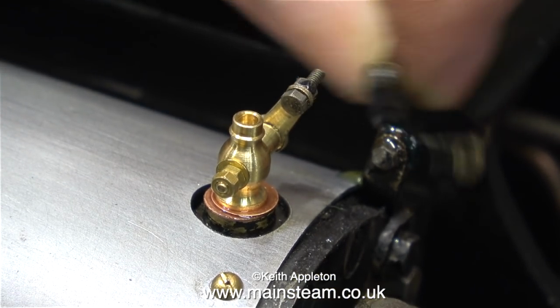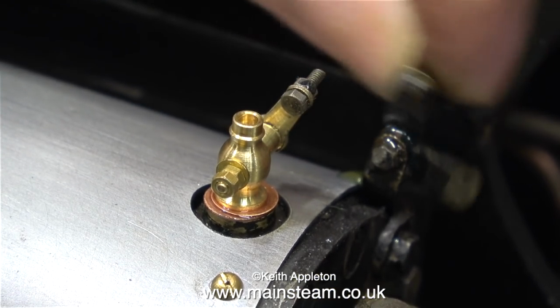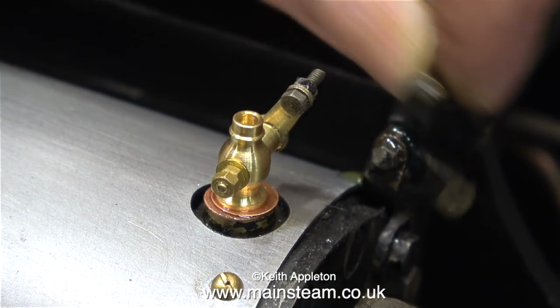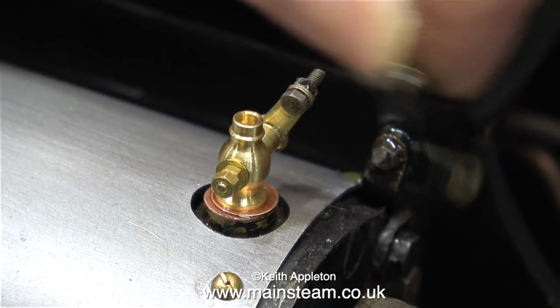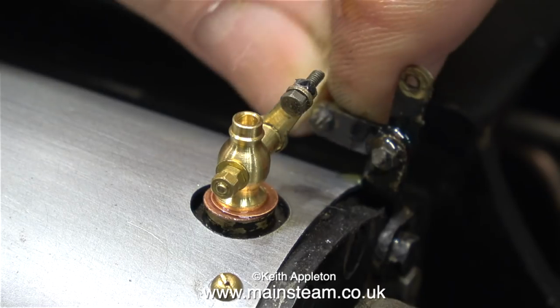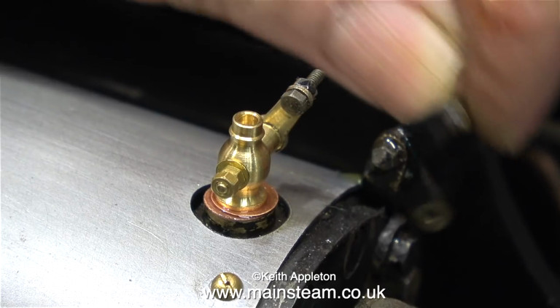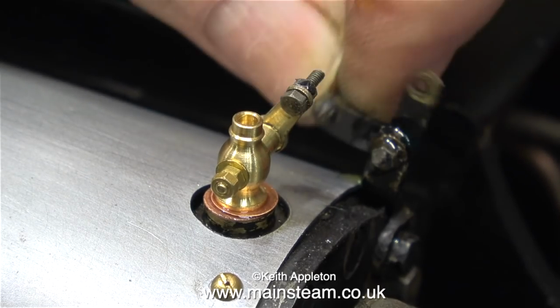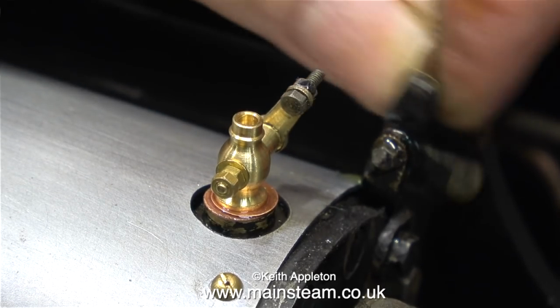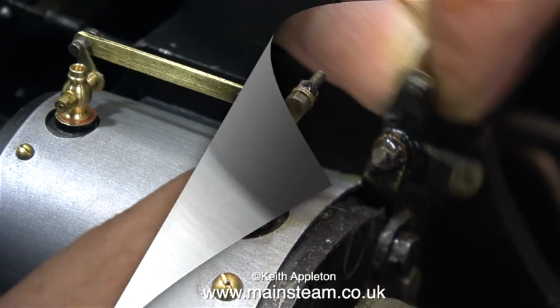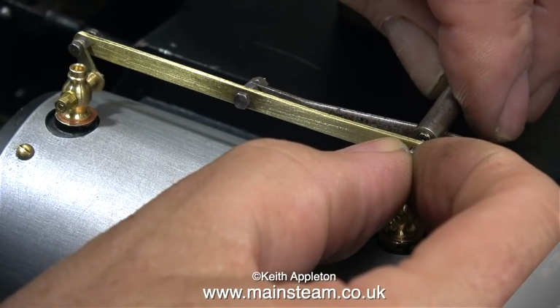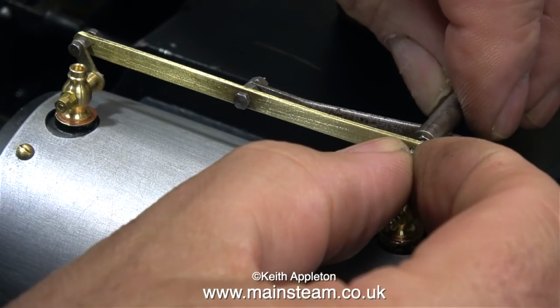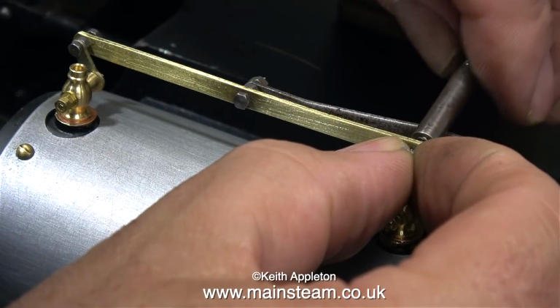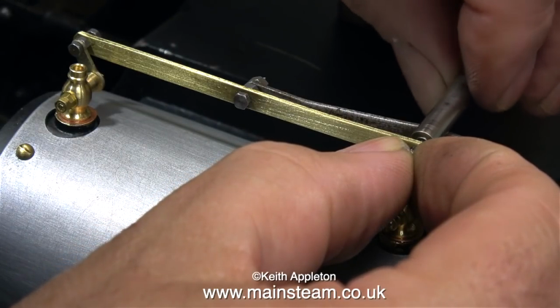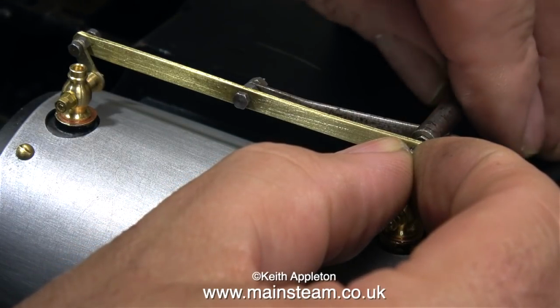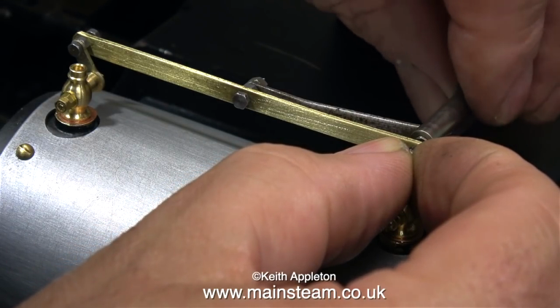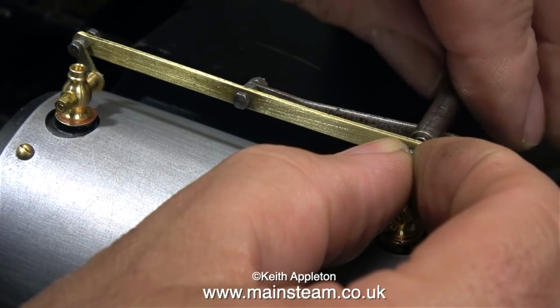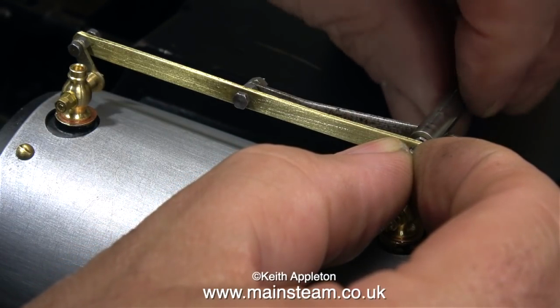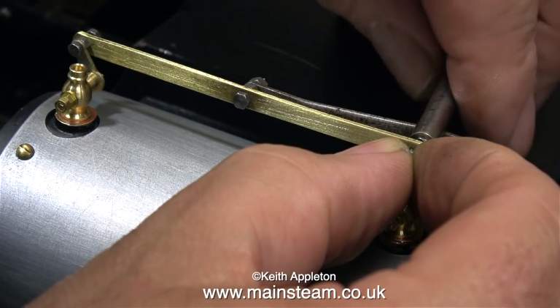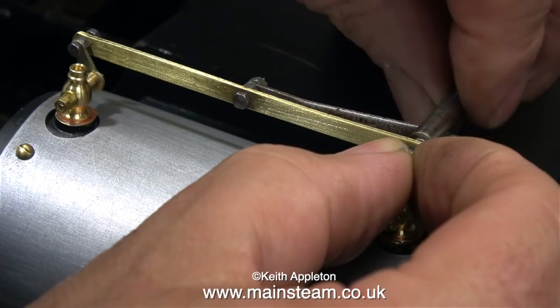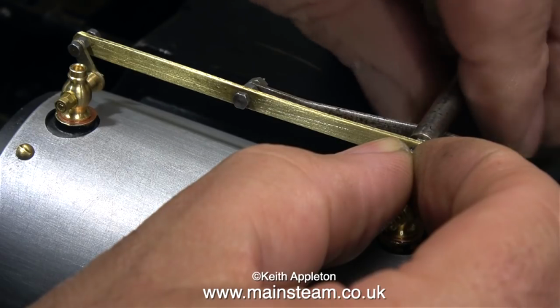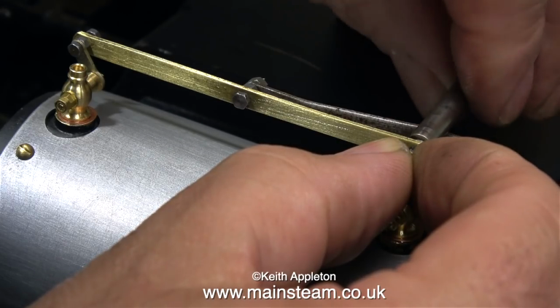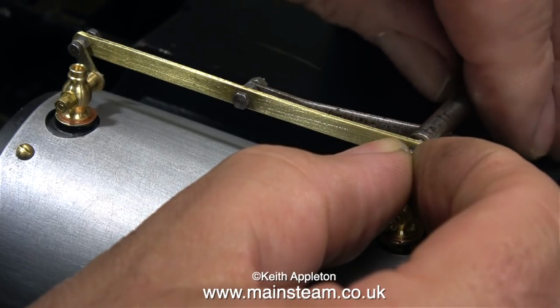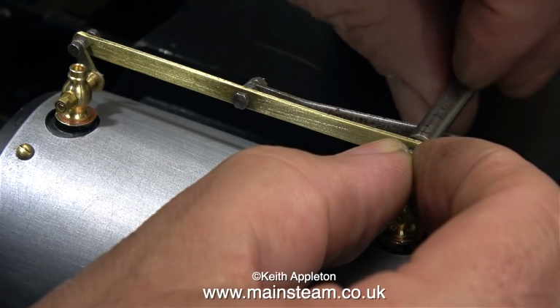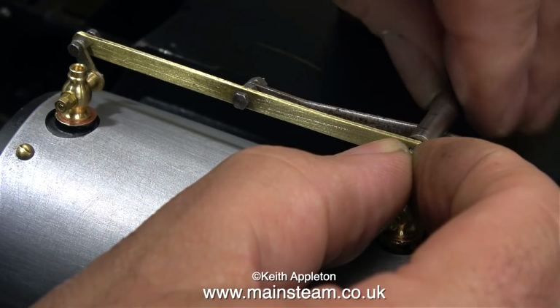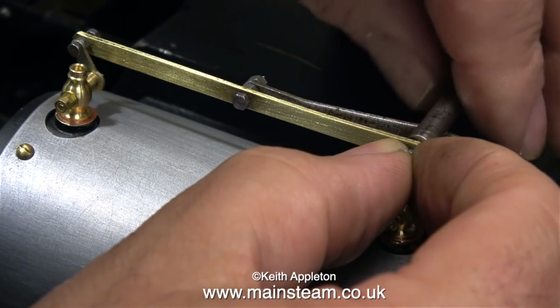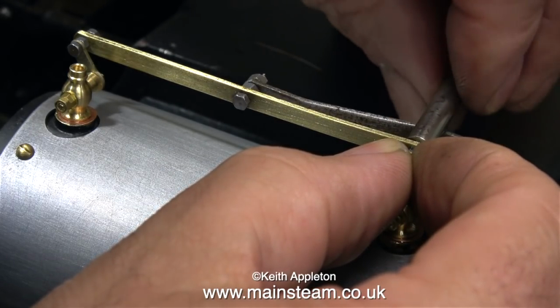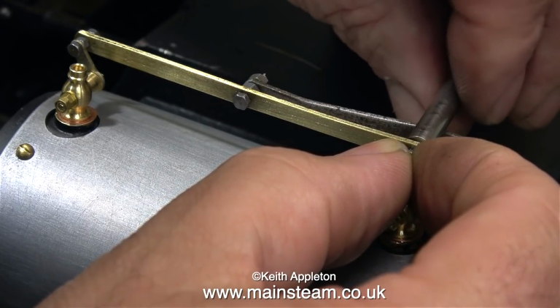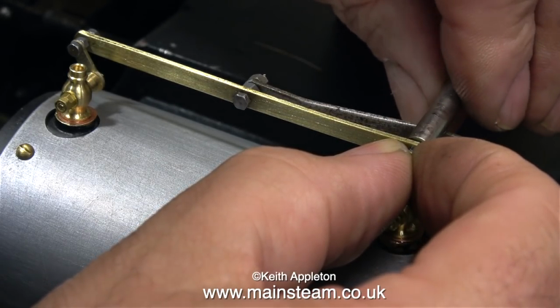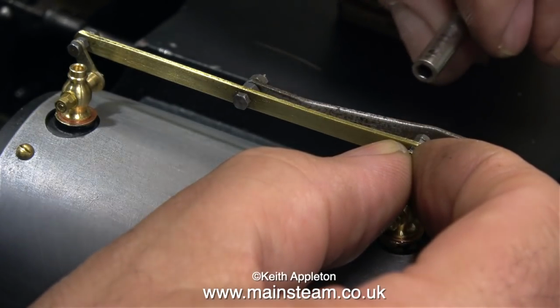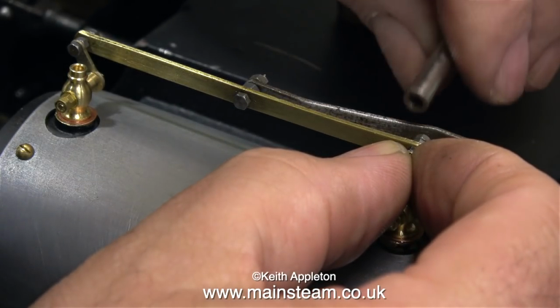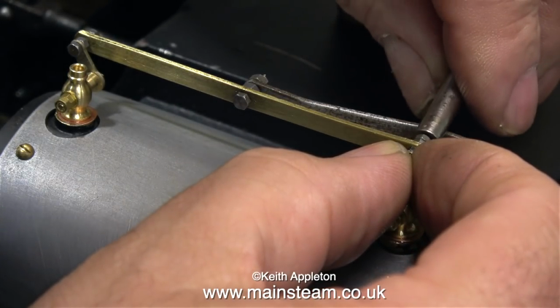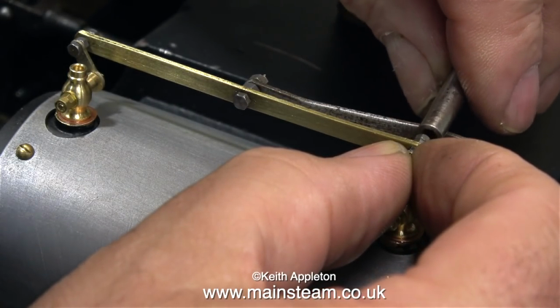I haven't yet painted the cylinder cladding, and there's a reason for this. If I paint it this early on in the rebuild it's going to get chipped and marked, so the cylinders will be the last paint job on the chassis.